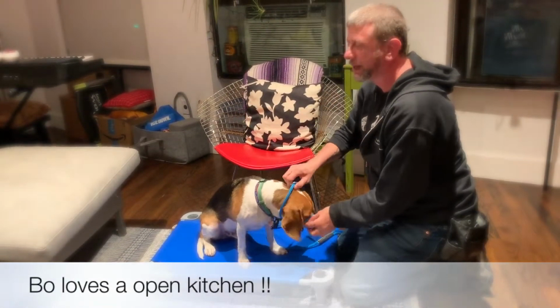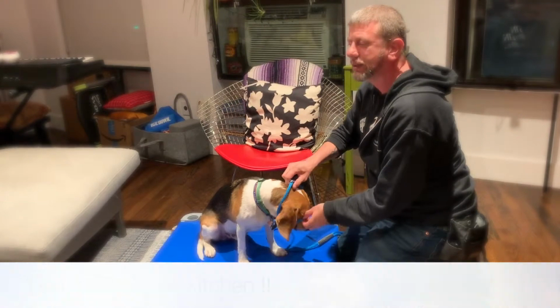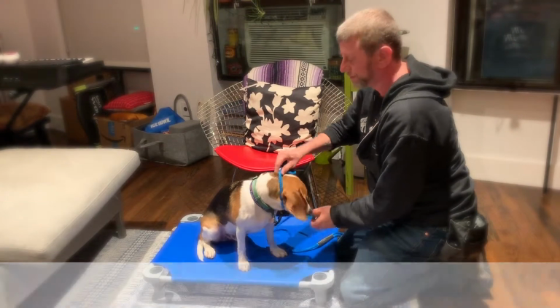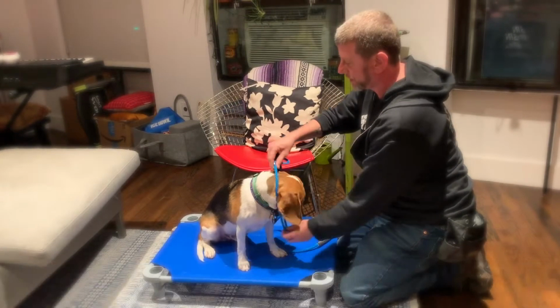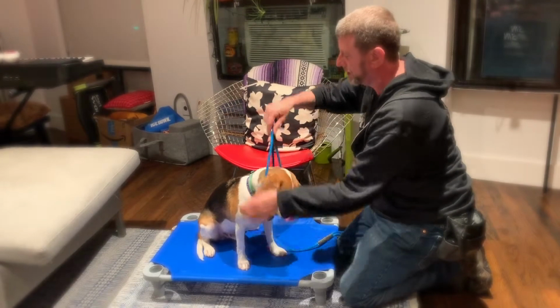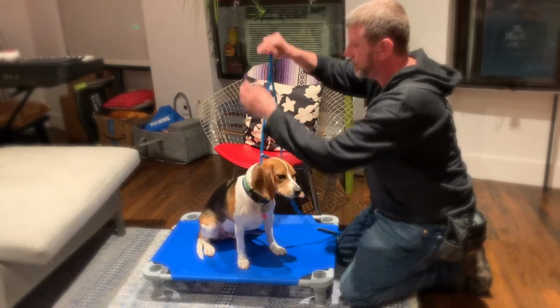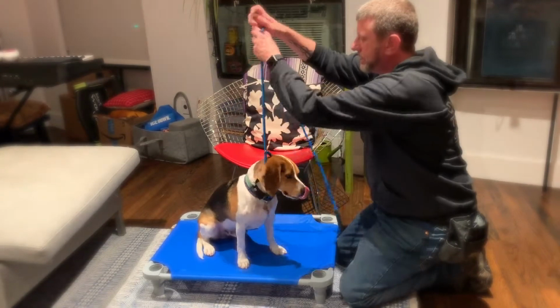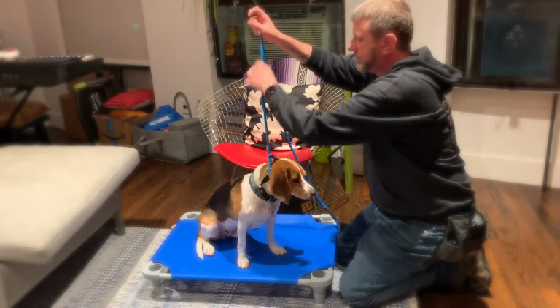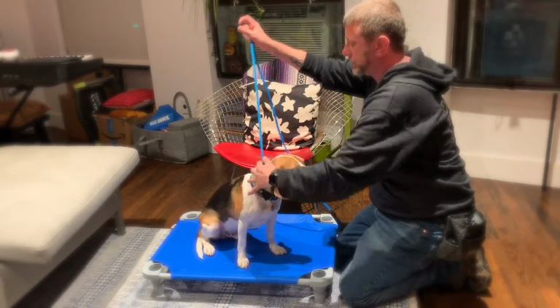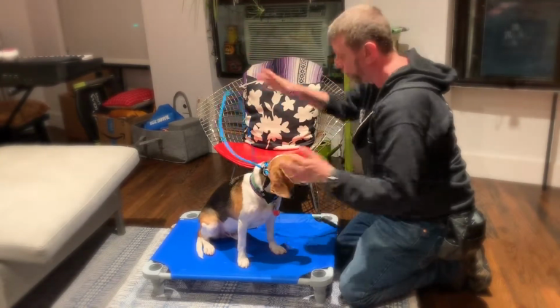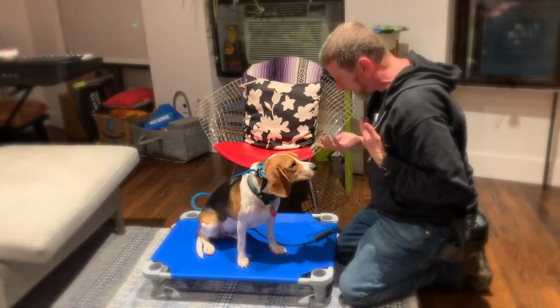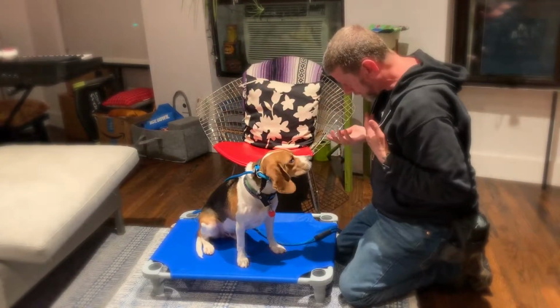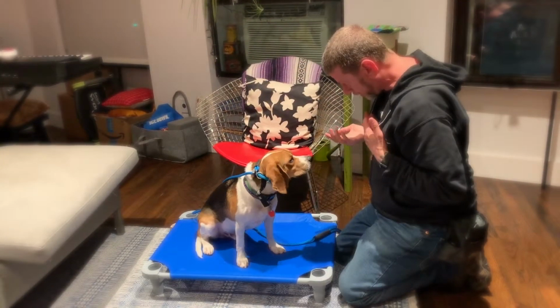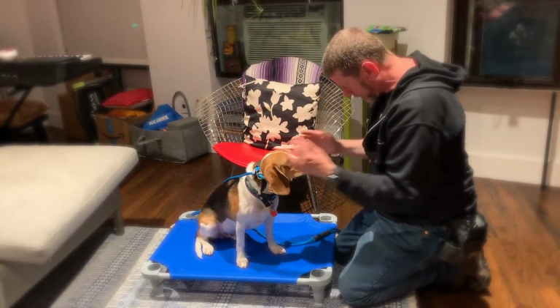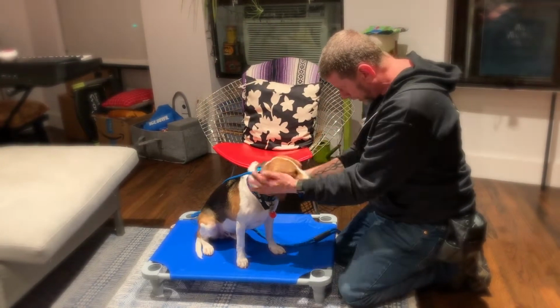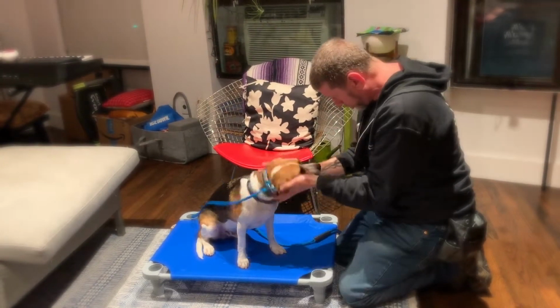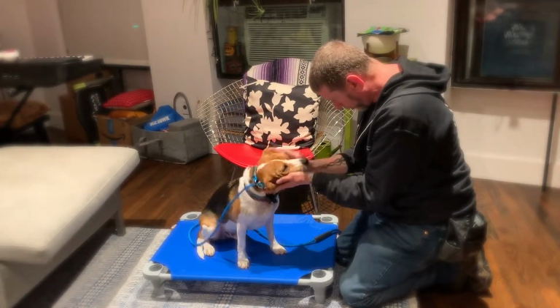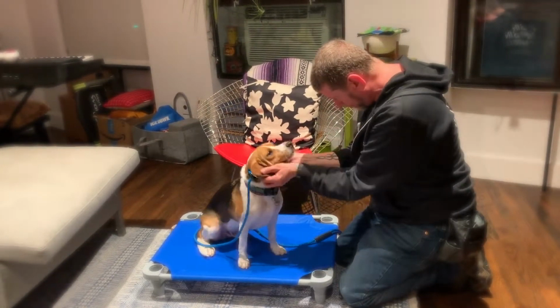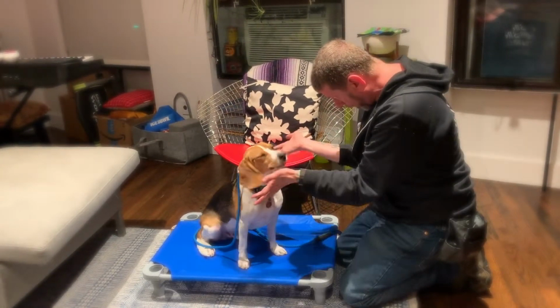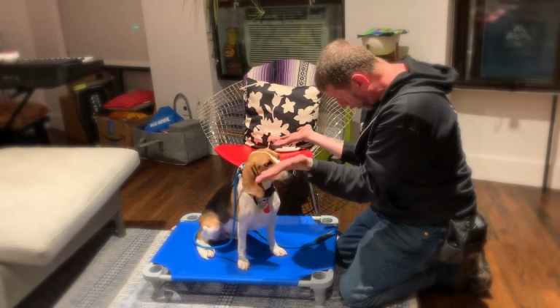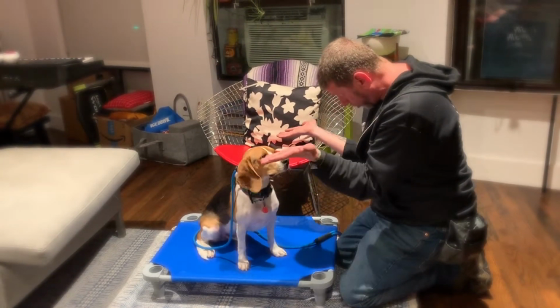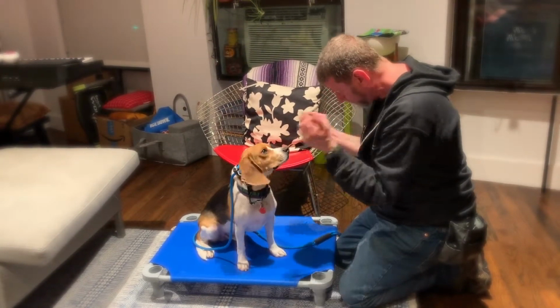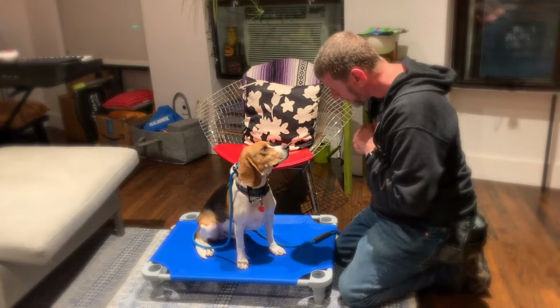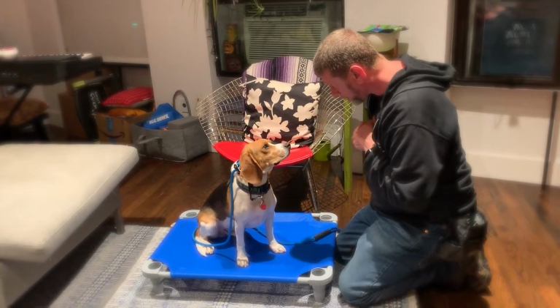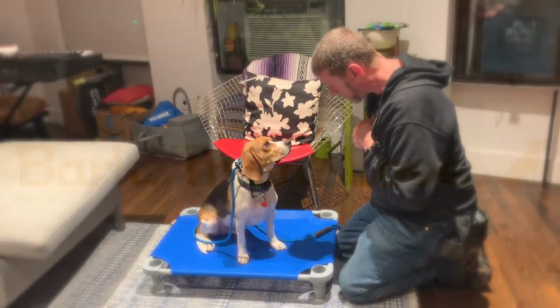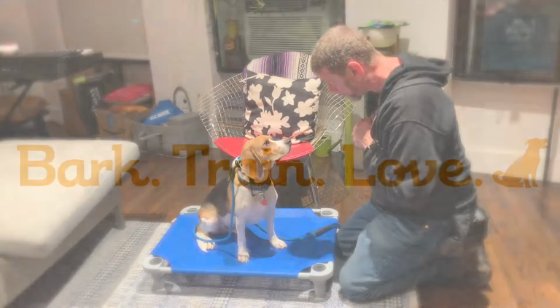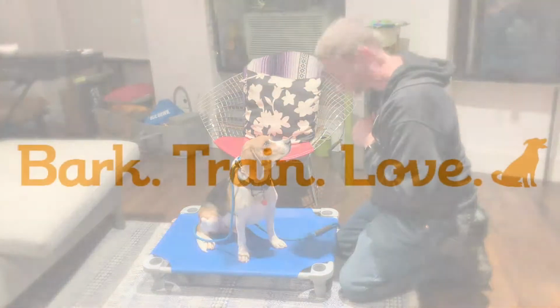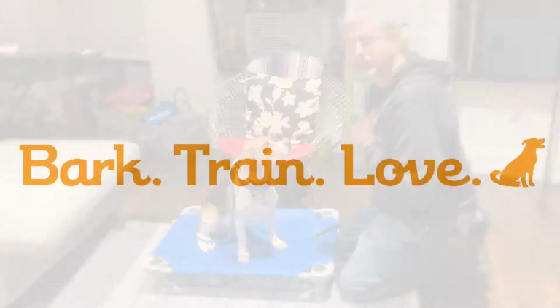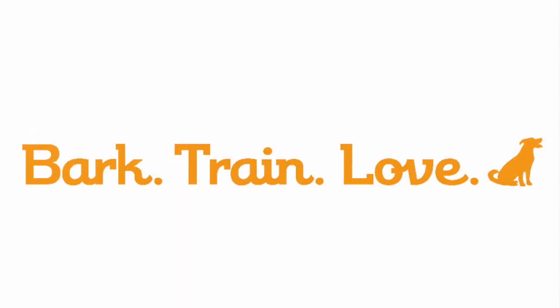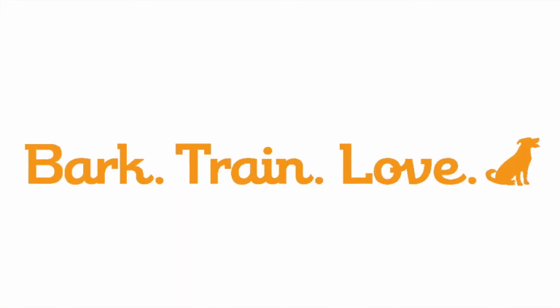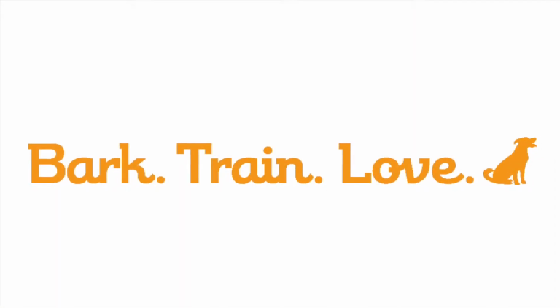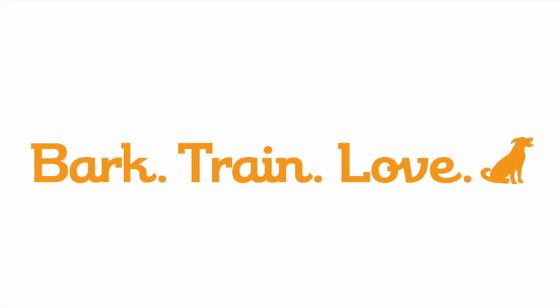Okay? That's kitchen open, kitchen closed with a nose loop with Bo! Good job. Where's your food?